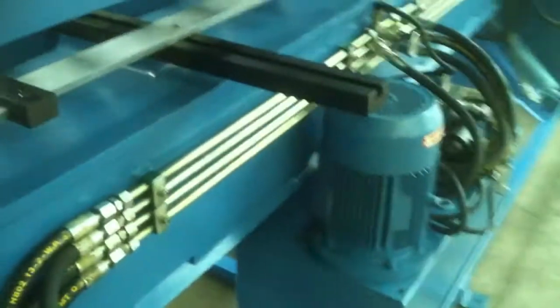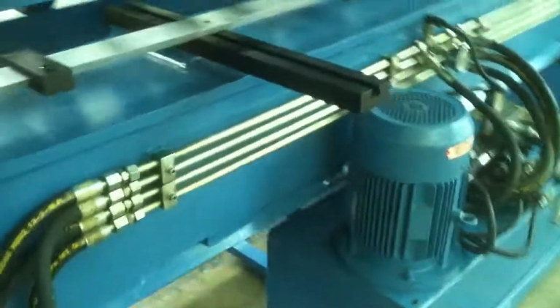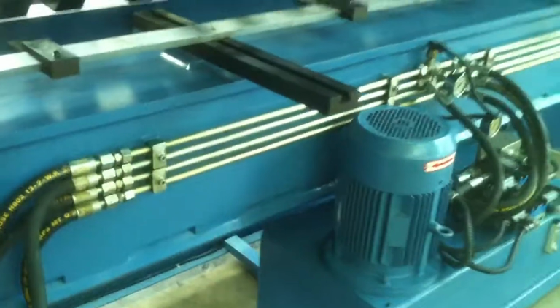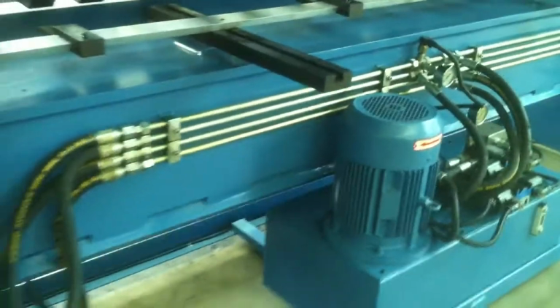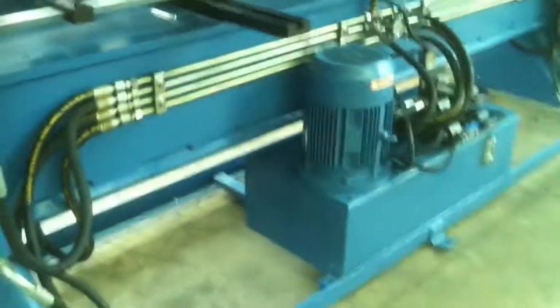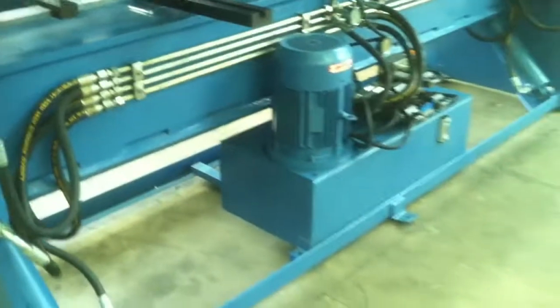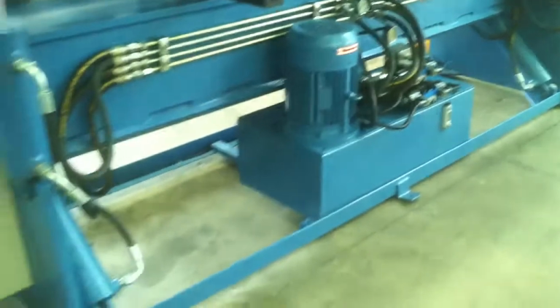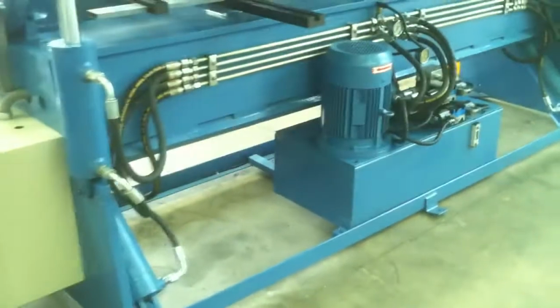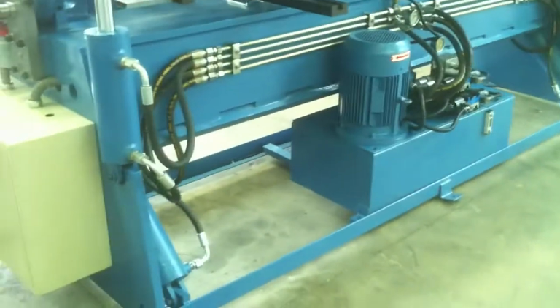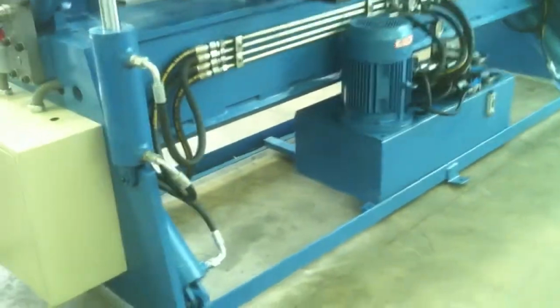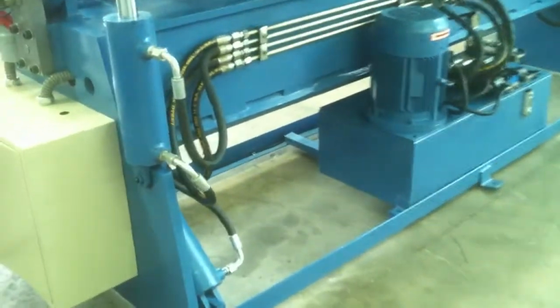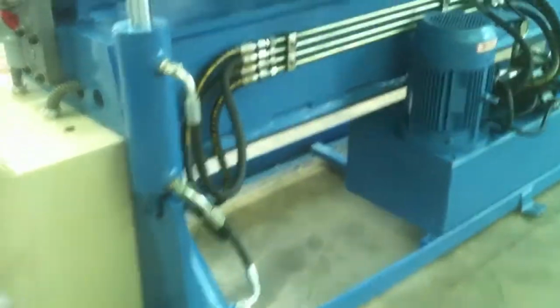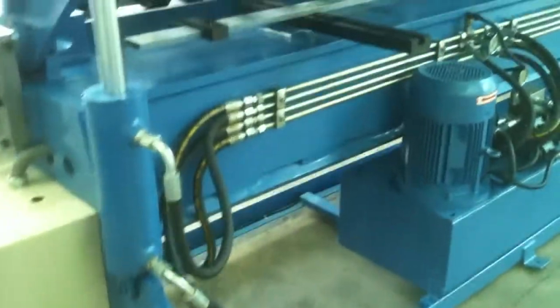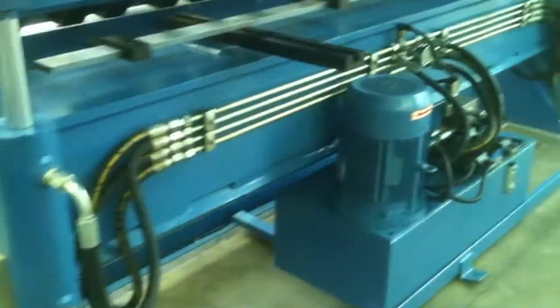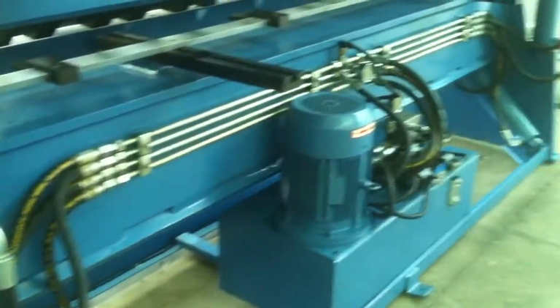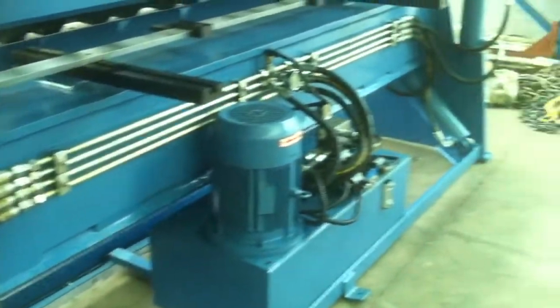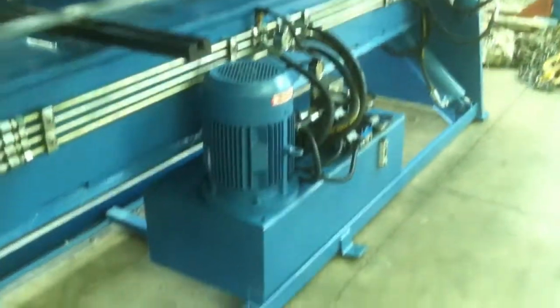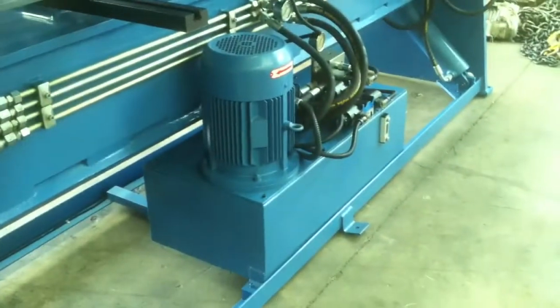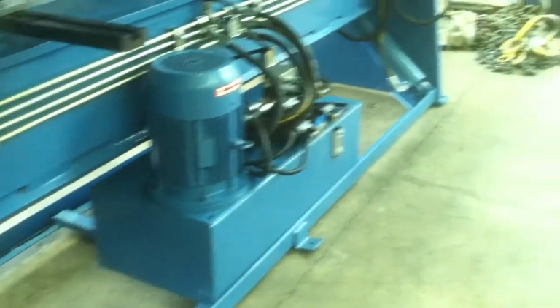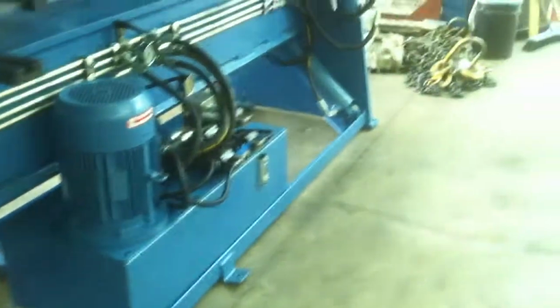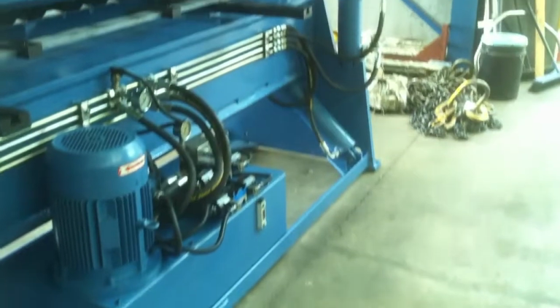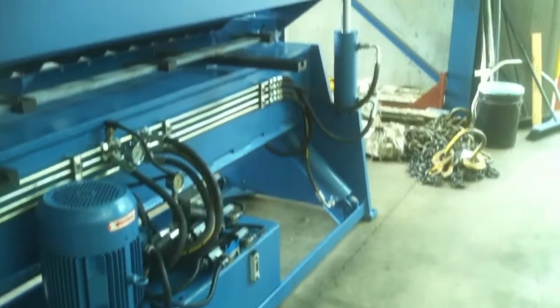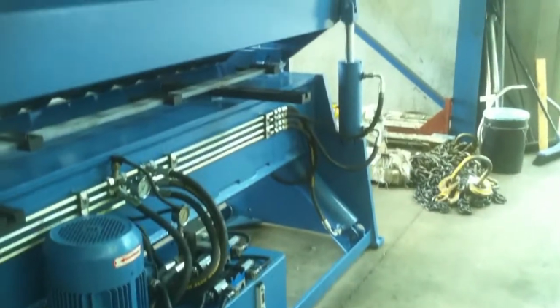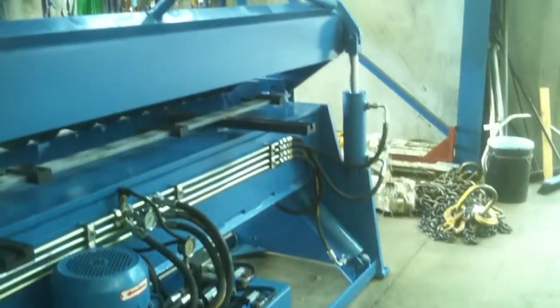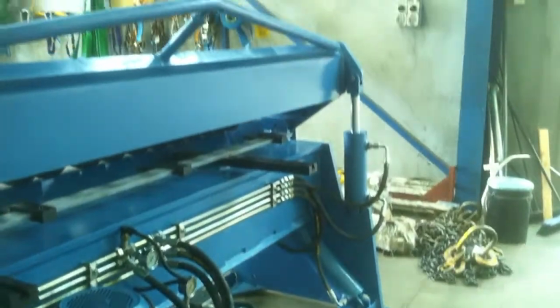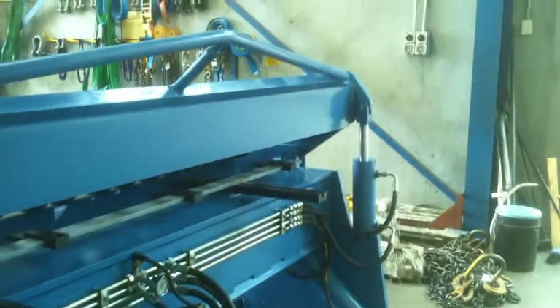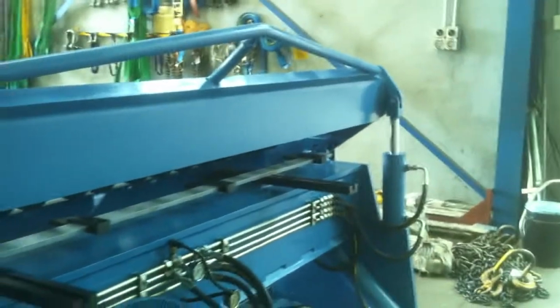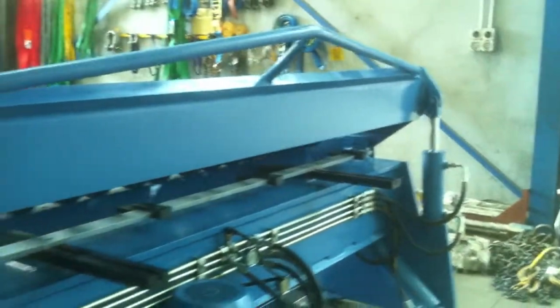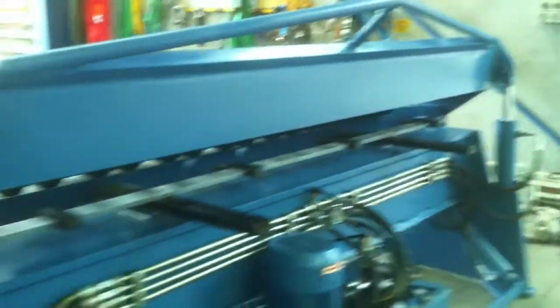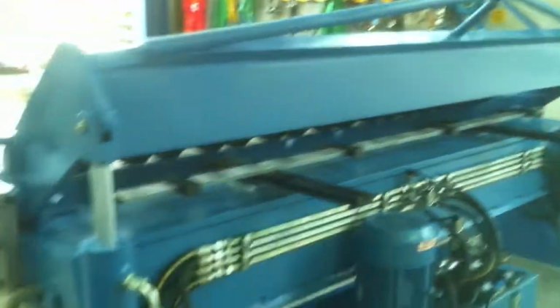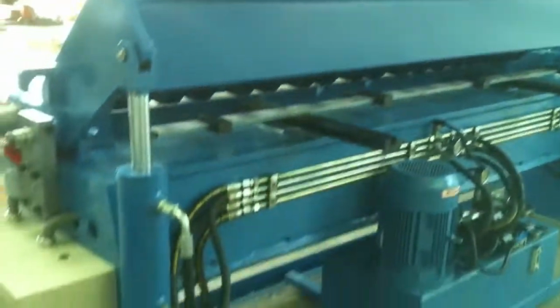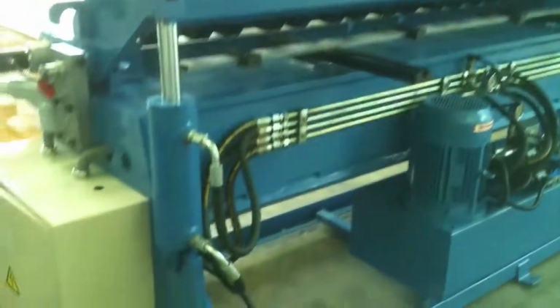On the back of the machine, as you can see, it's nice and tidy — great hydraulics, all compact, low noise, and a very user friendly back space of the machine.